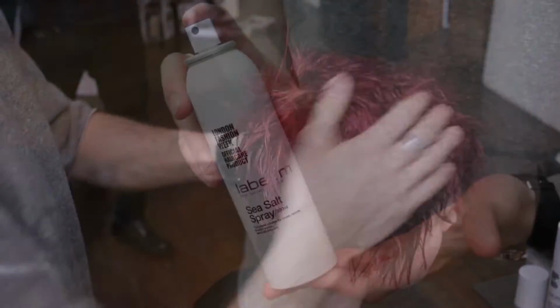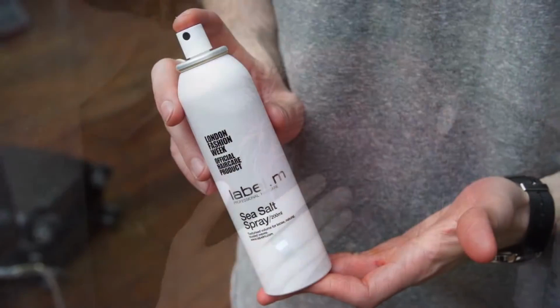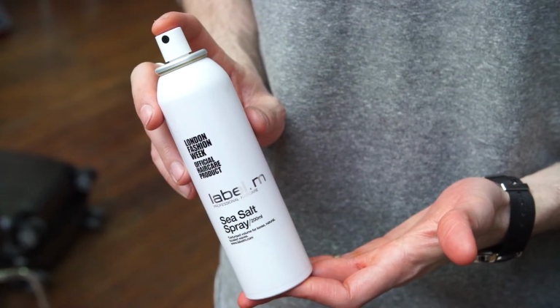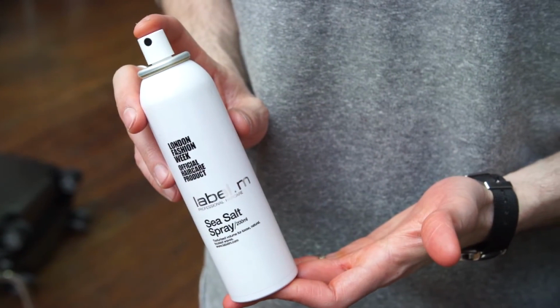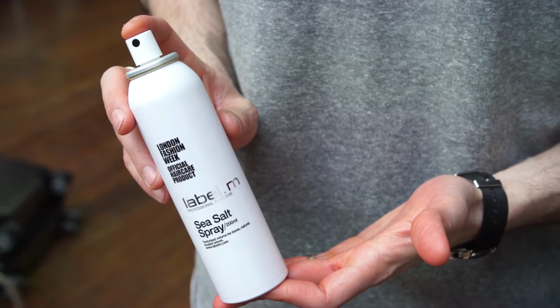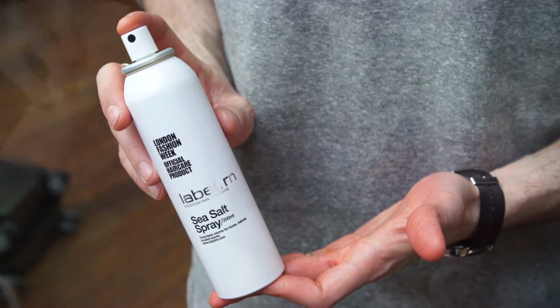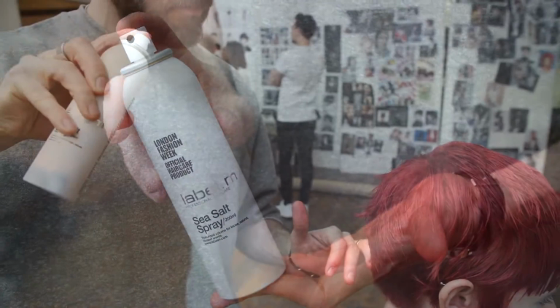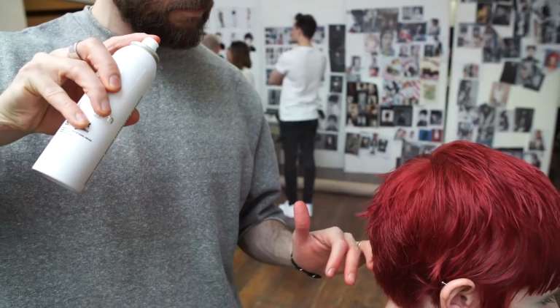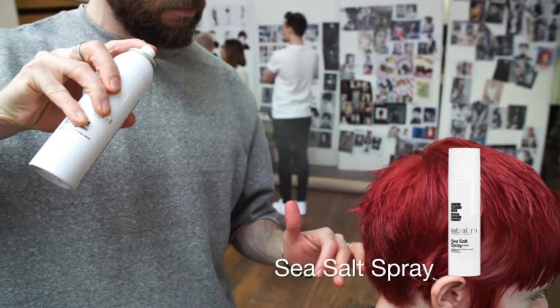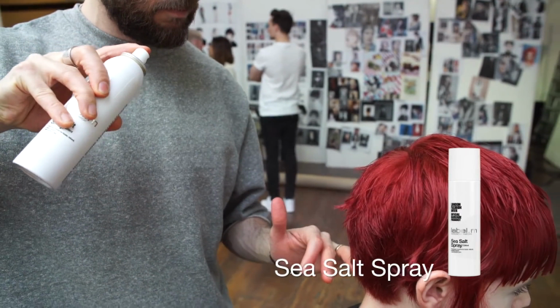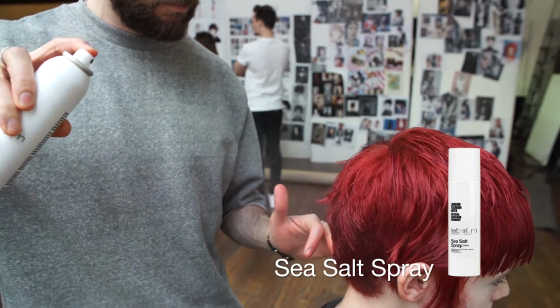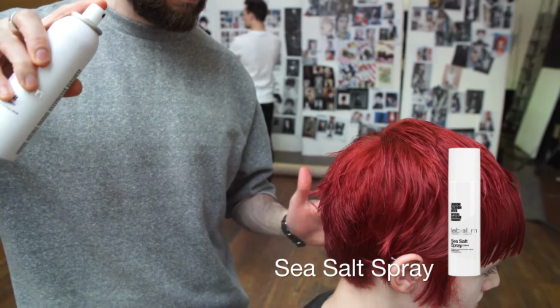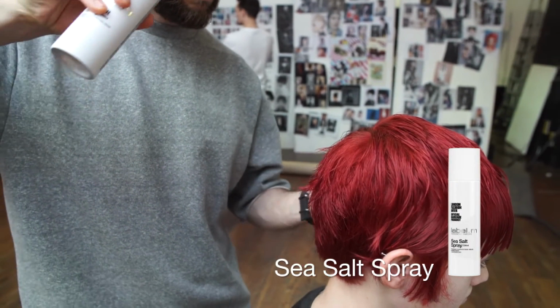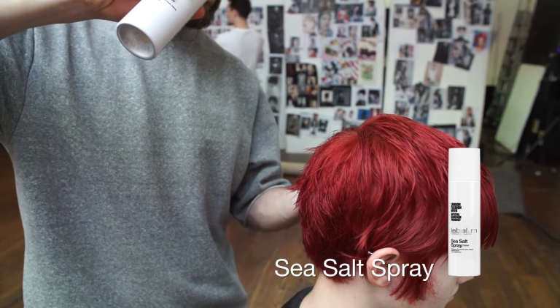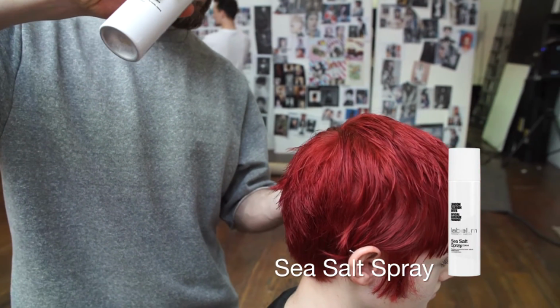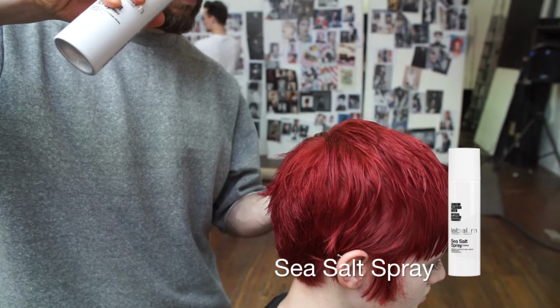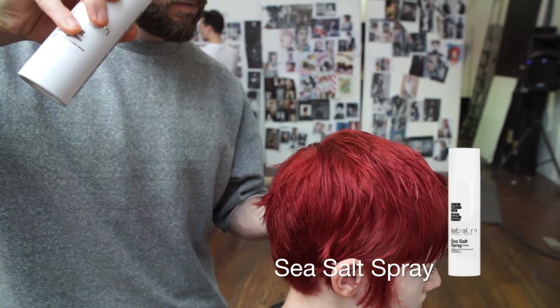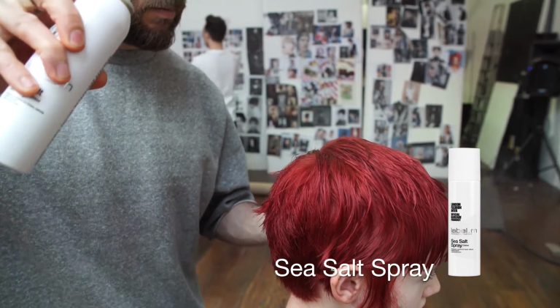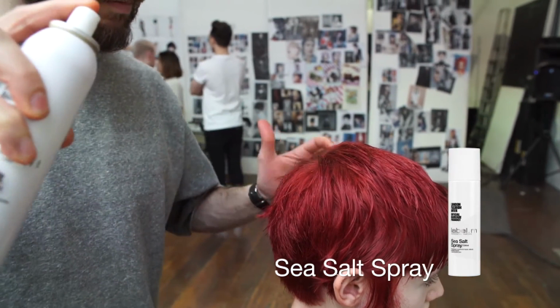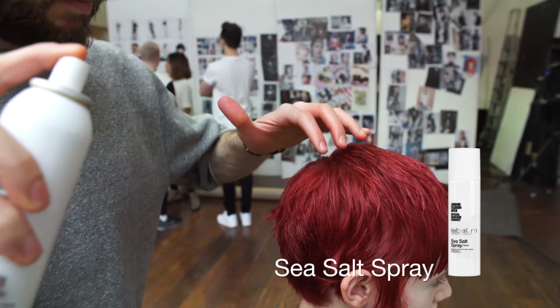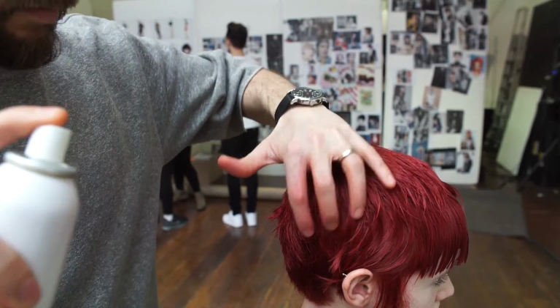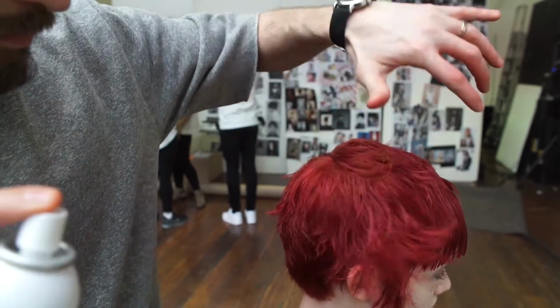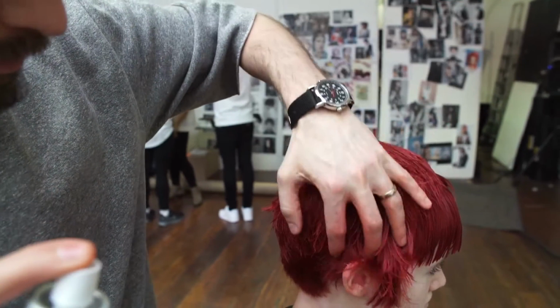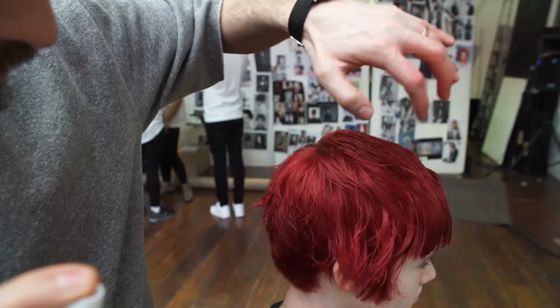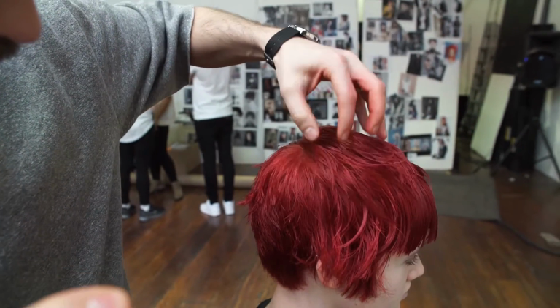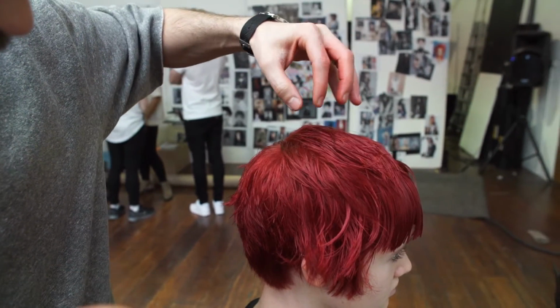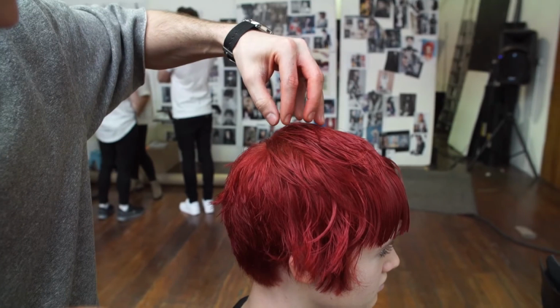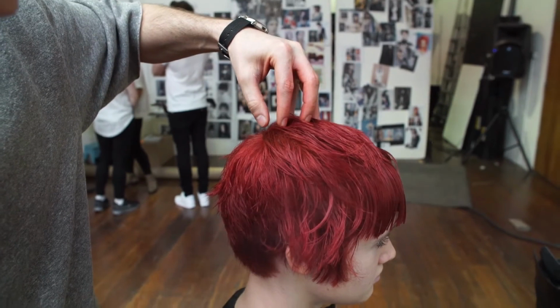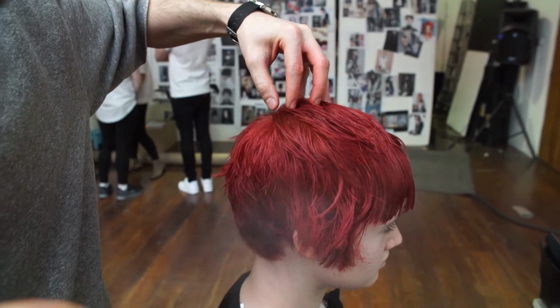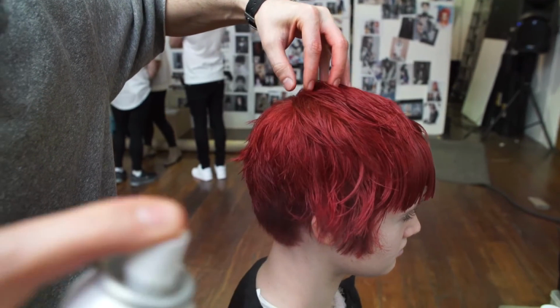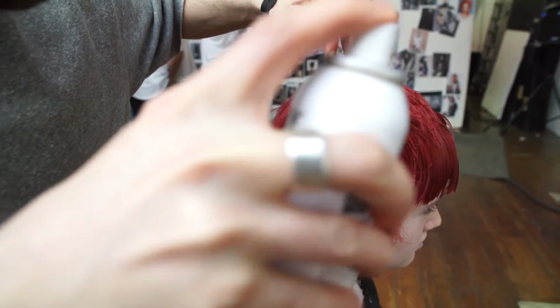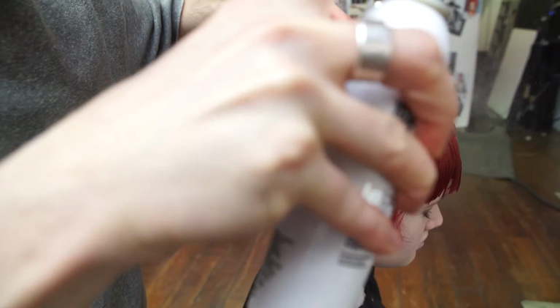We then apply the Label M Sea Salt Spray before drying. This amazing spray, containing a global seaweed cocktail, gives a great dry and disheveled texture. It can be used on short, mid-length and longer hair types, and can also be used on dry hair as well as wet.